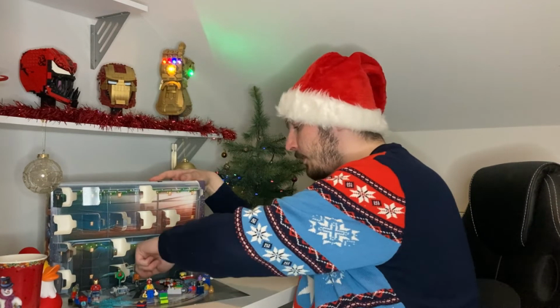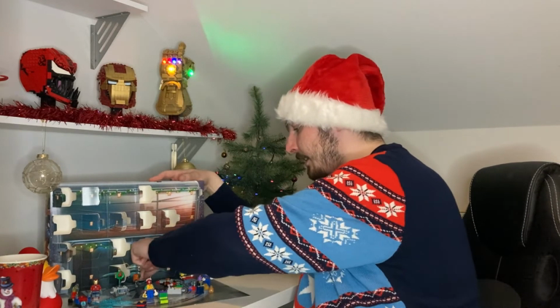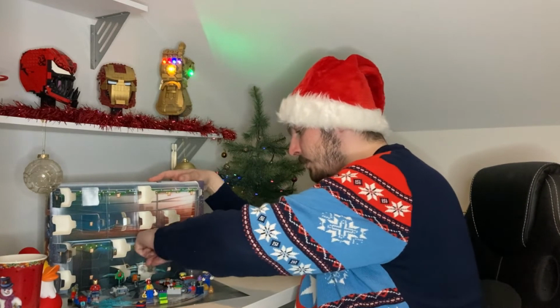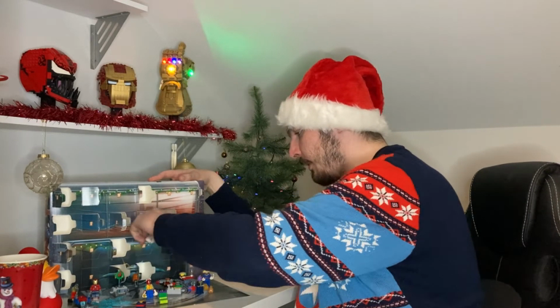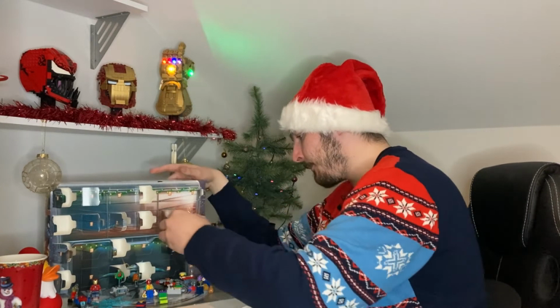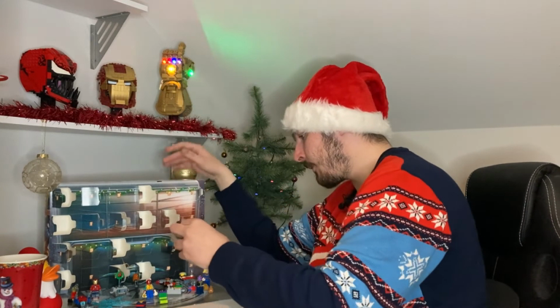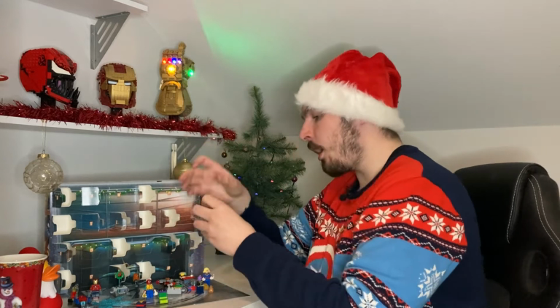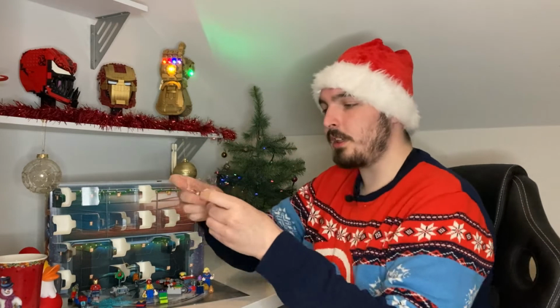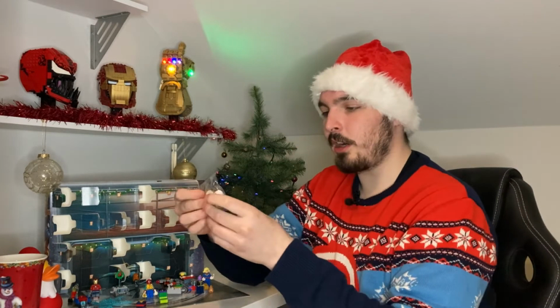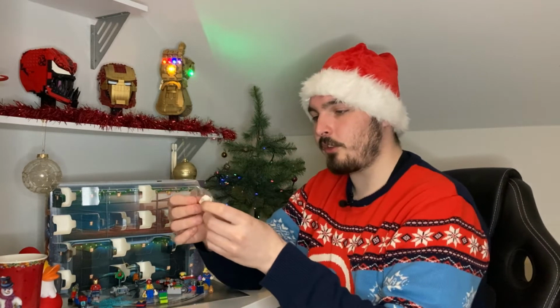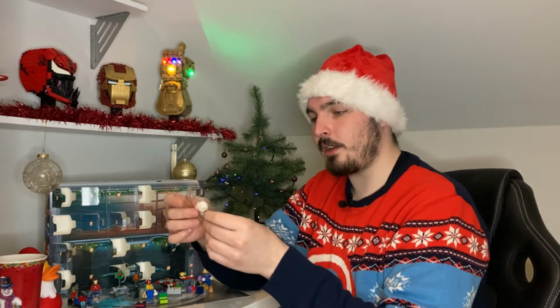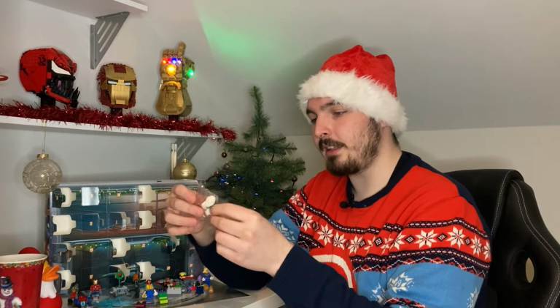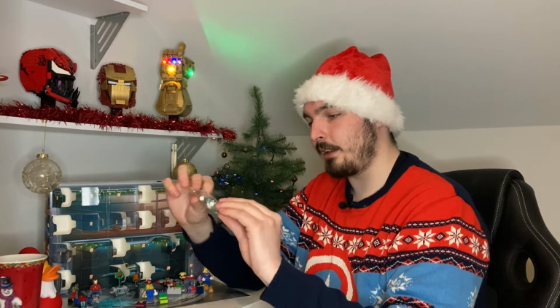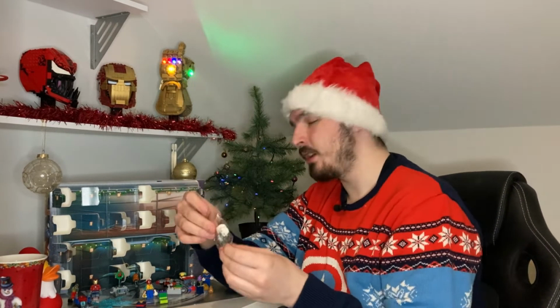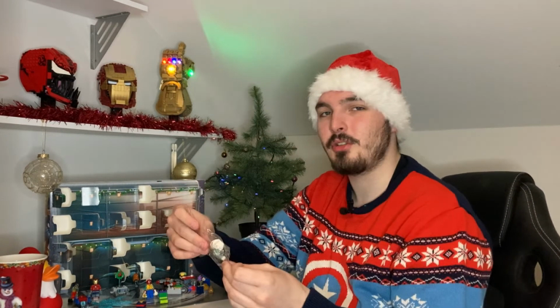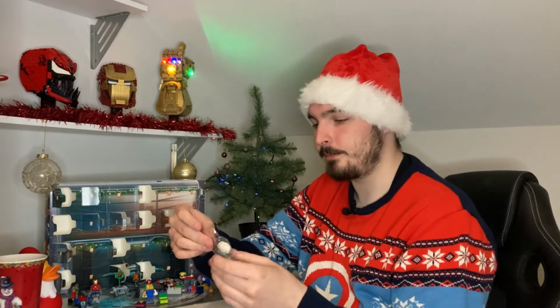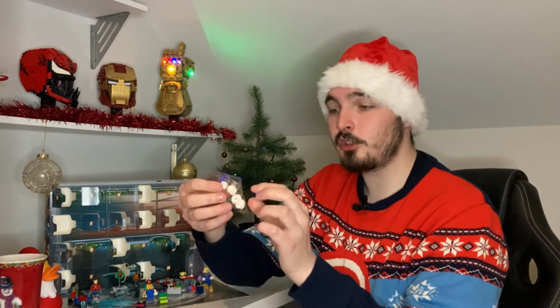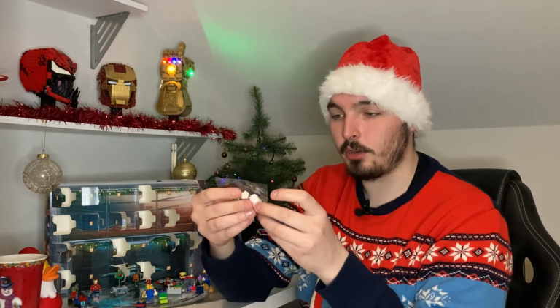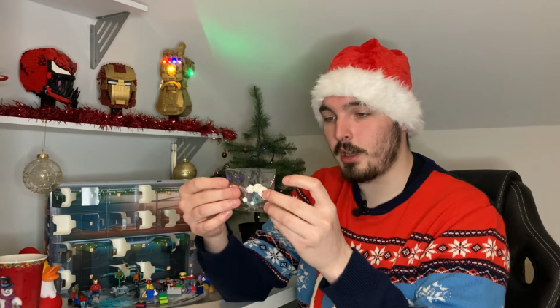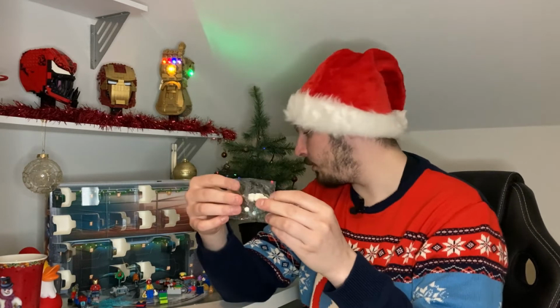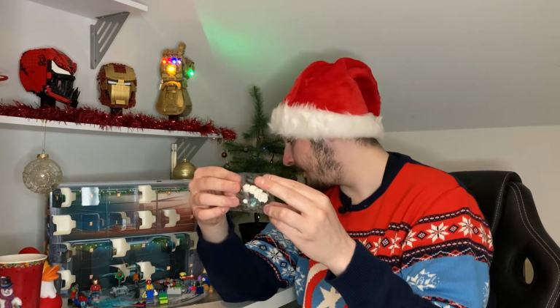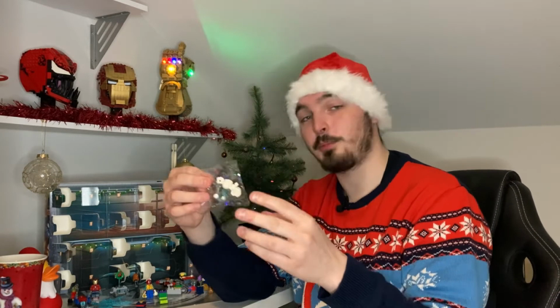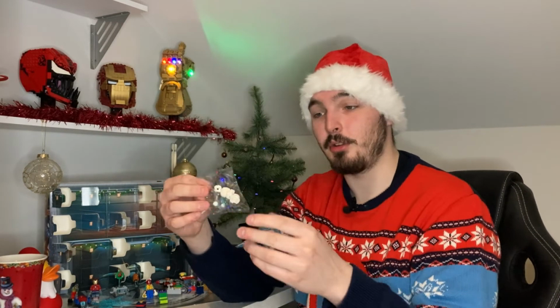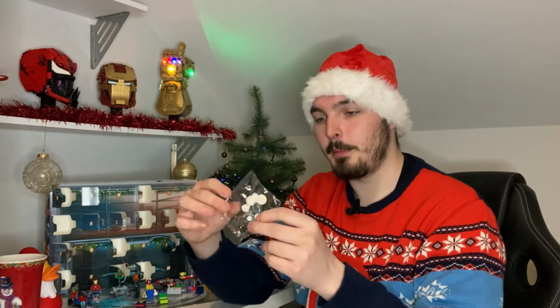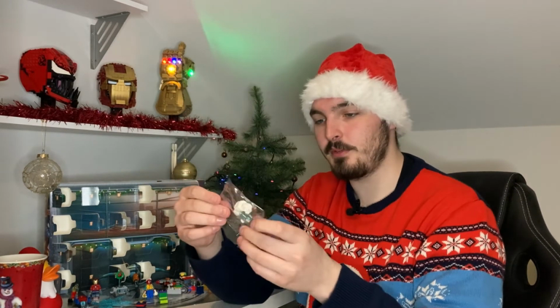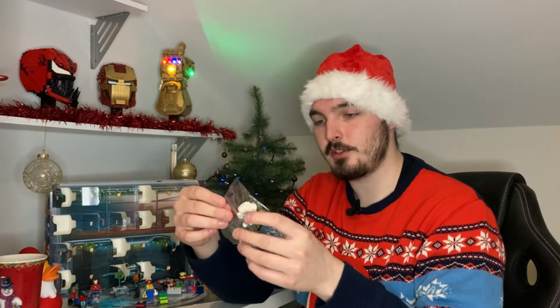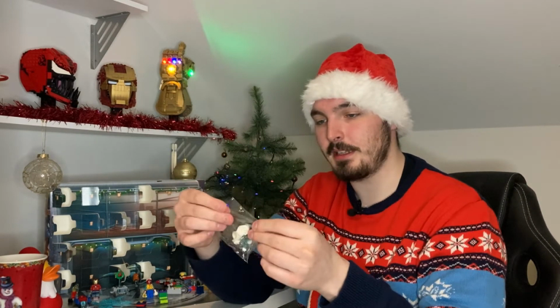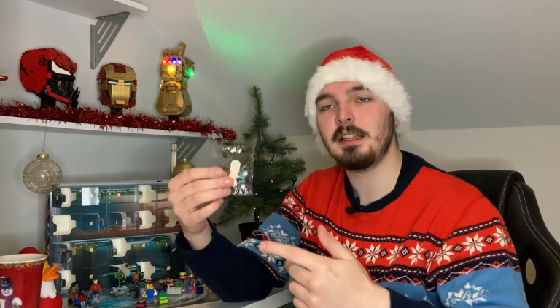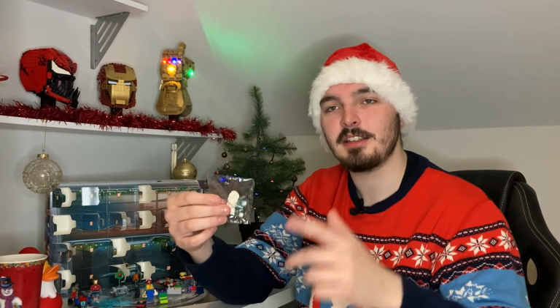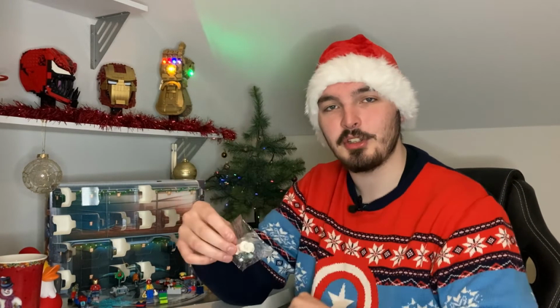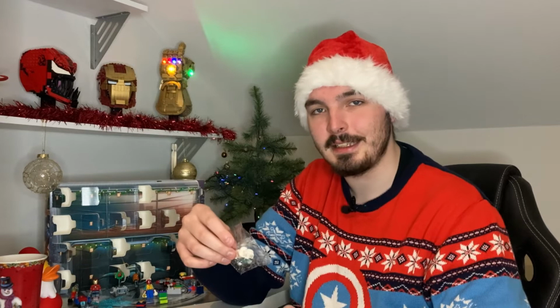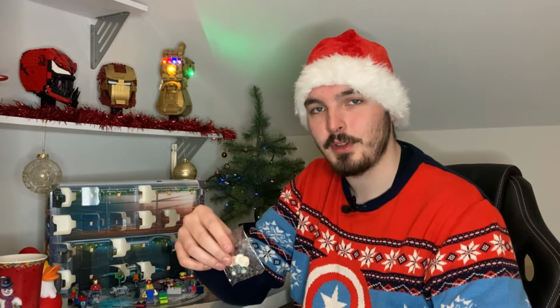And what do we get in today's episode guys? We get... oh it's like an Iron Man Snowman Droid thing, not too sure. That looks pretty cool guys, oh this actually looks pretty cool. Yeah, I'm buzzing for this, let's jump into this, let's build it guys and jump into a little in-depth review.